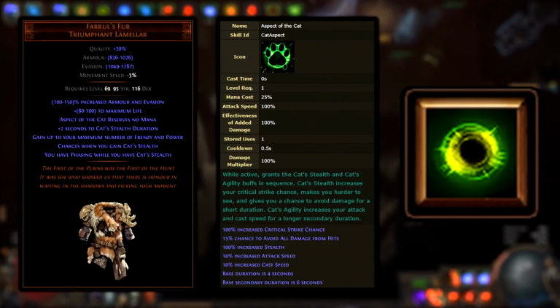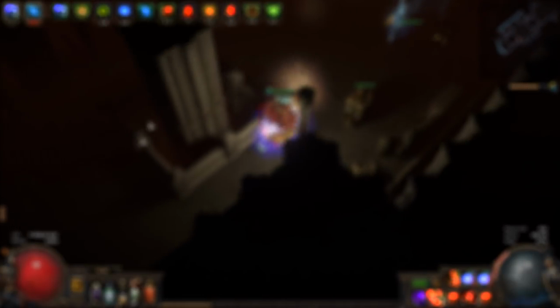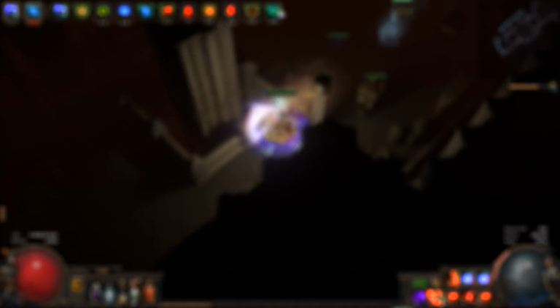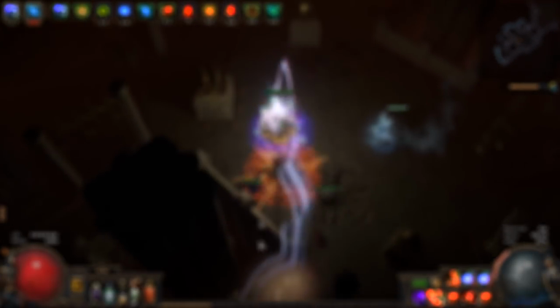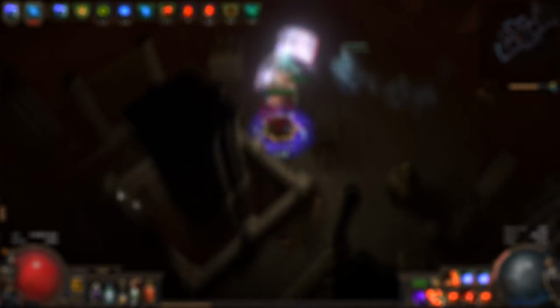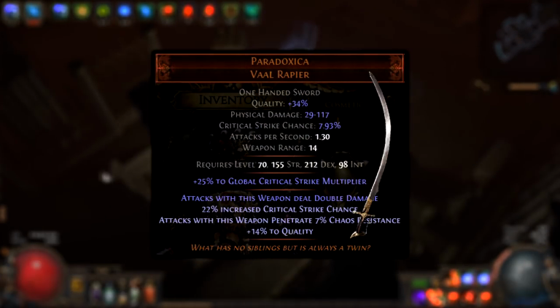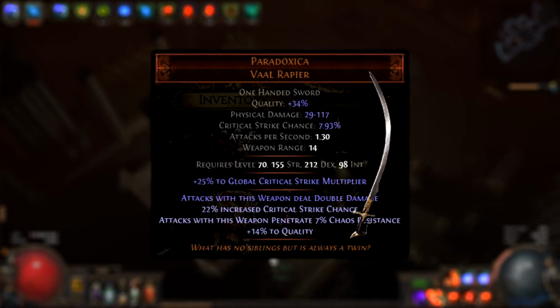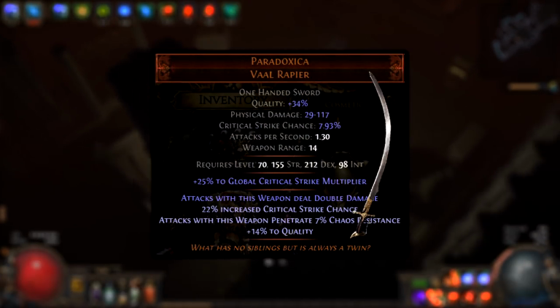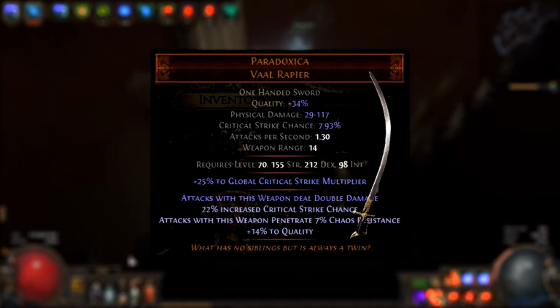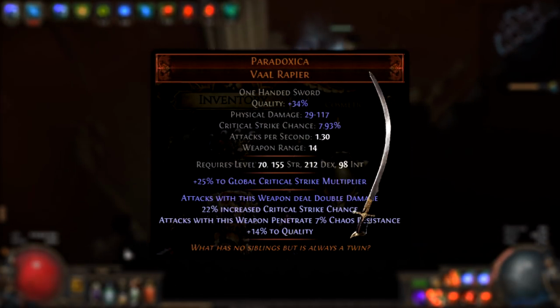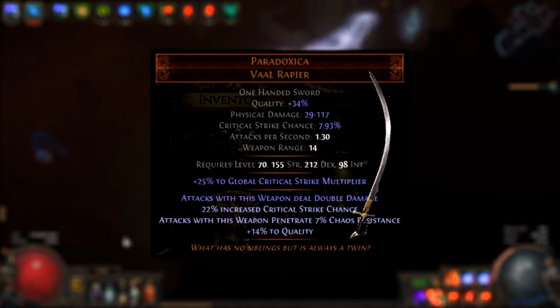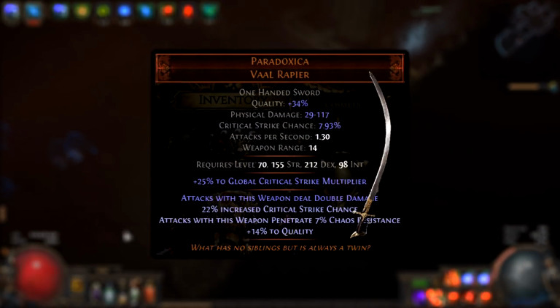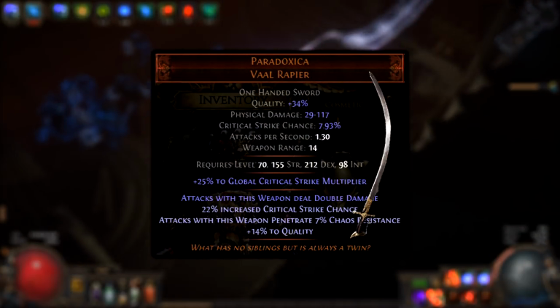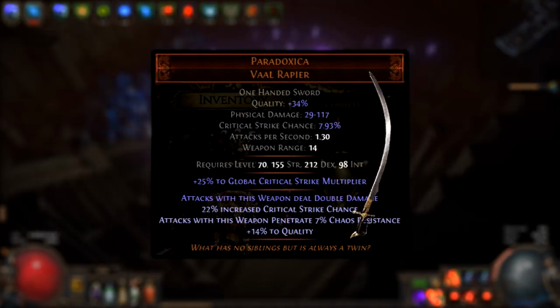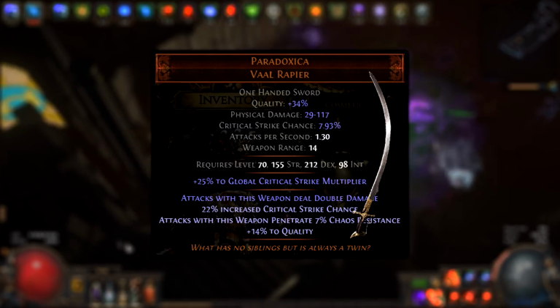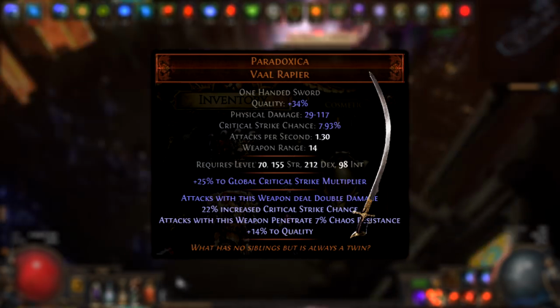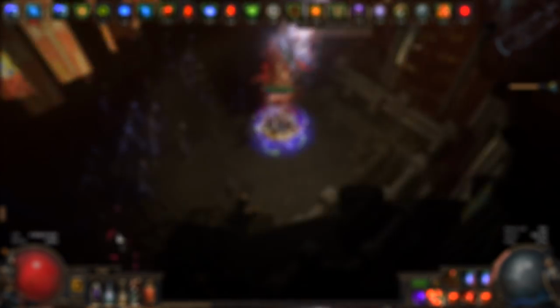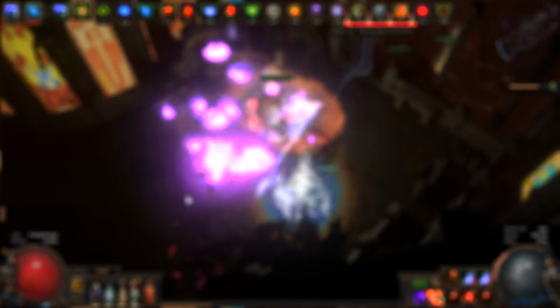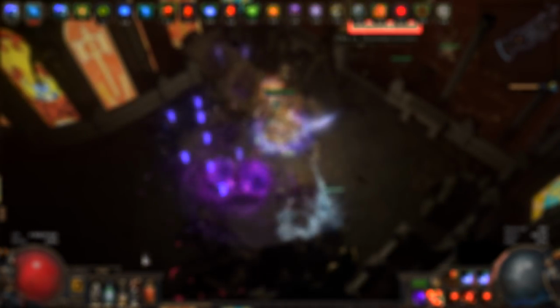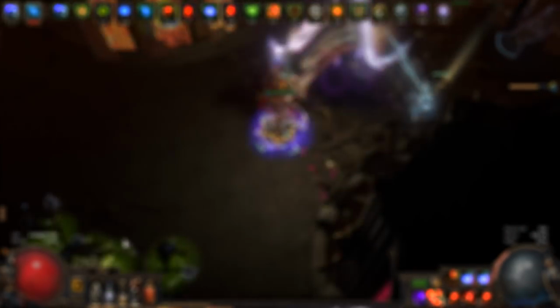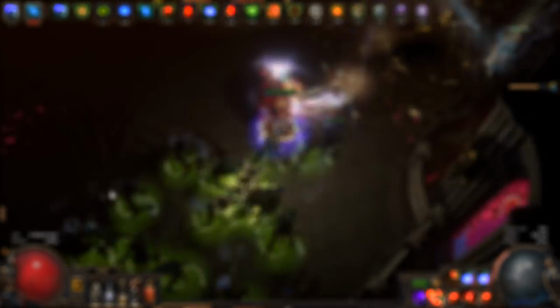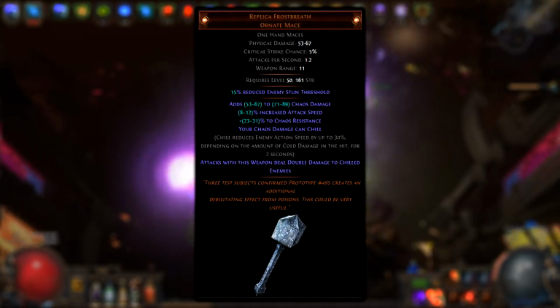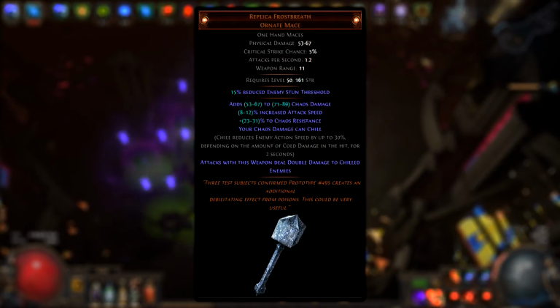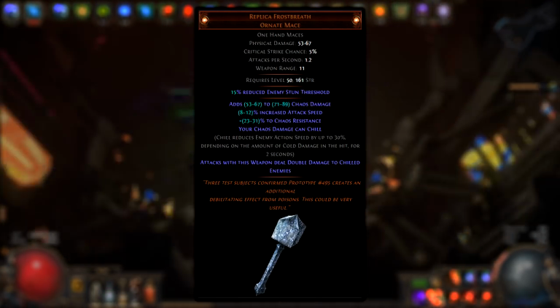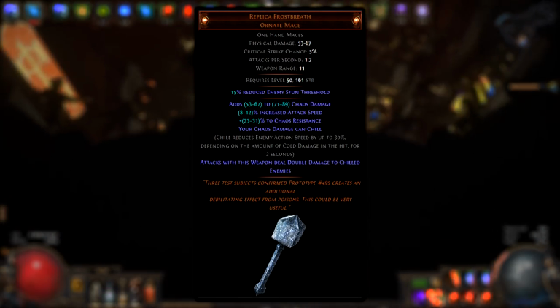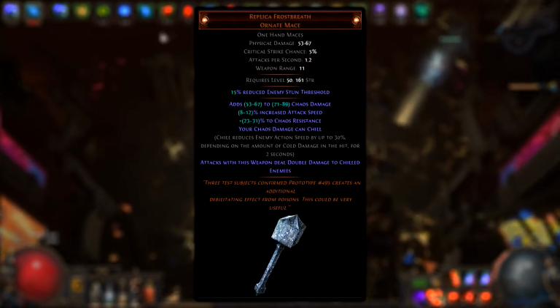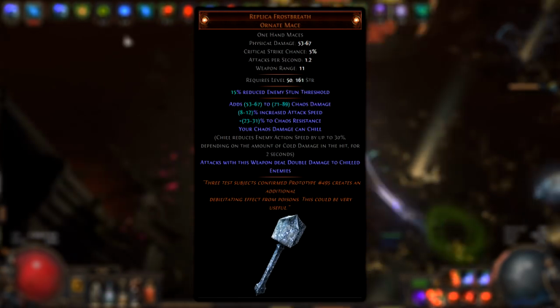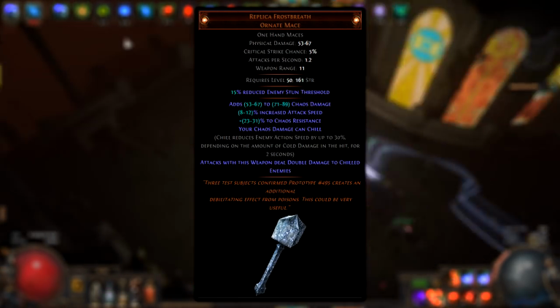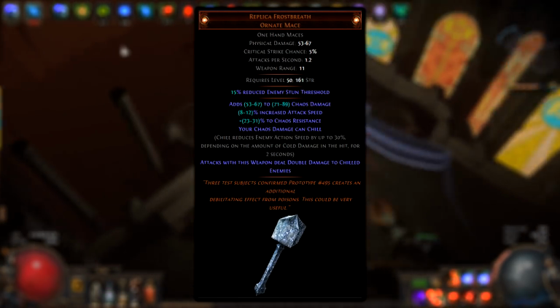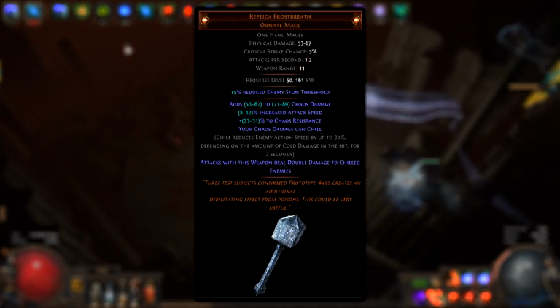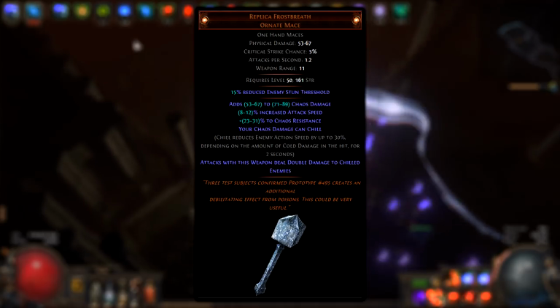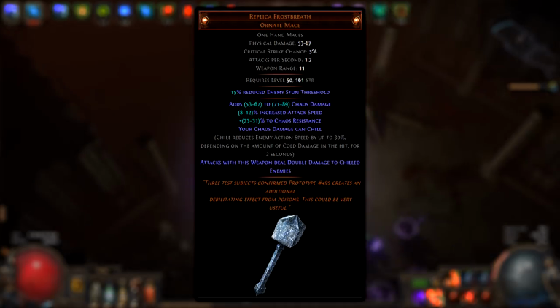As a weapon I use Paradoxica with Crit and Chaos Penetration. A cheap option can also be Replica Frost Breath, because of double damage and Chill.